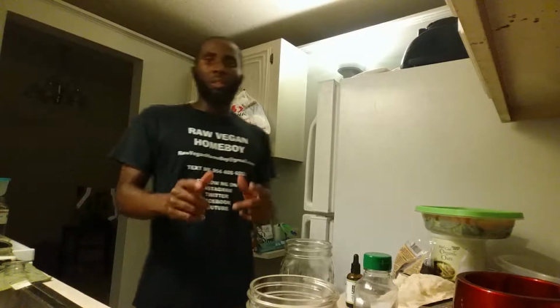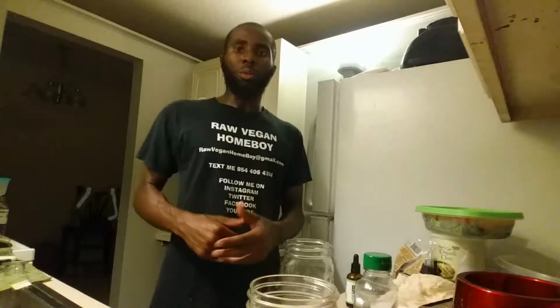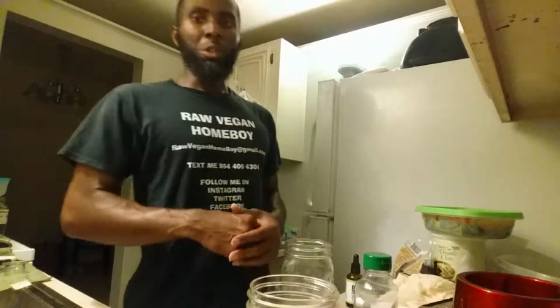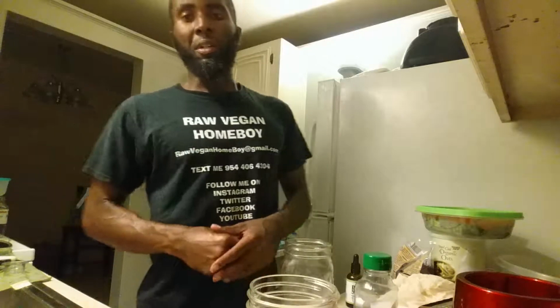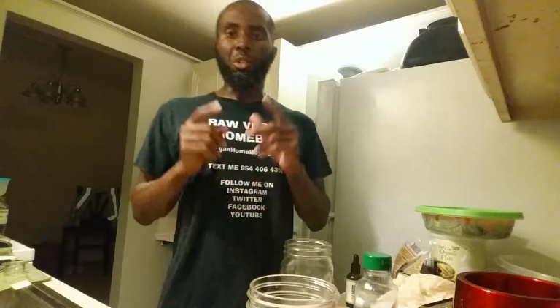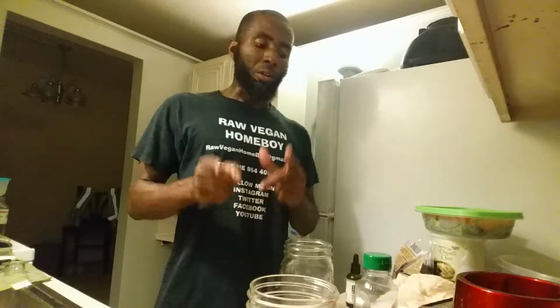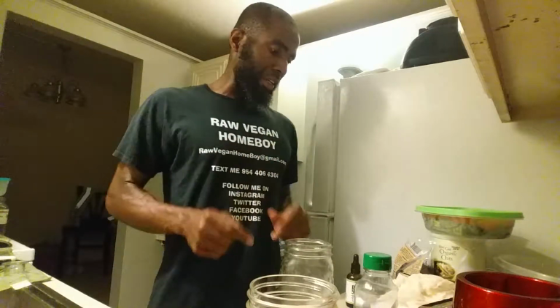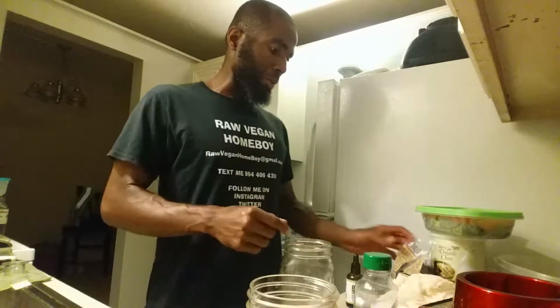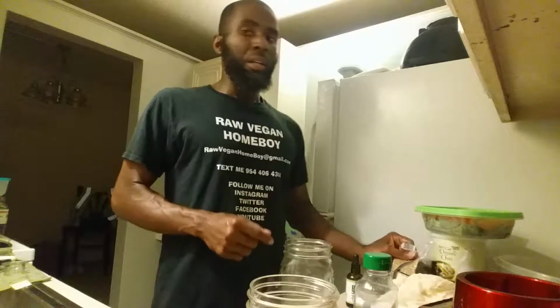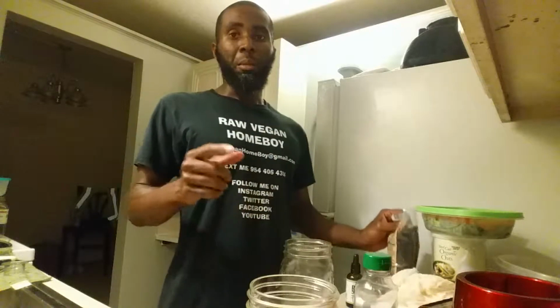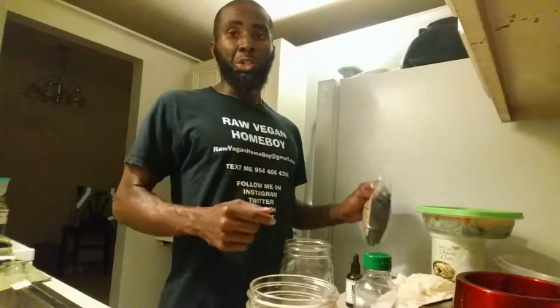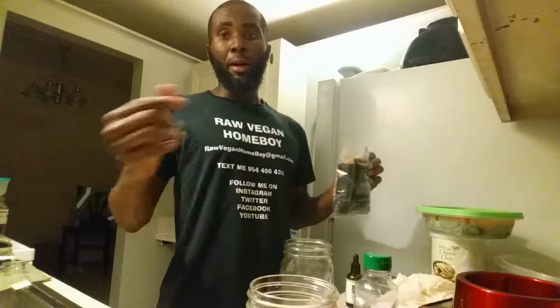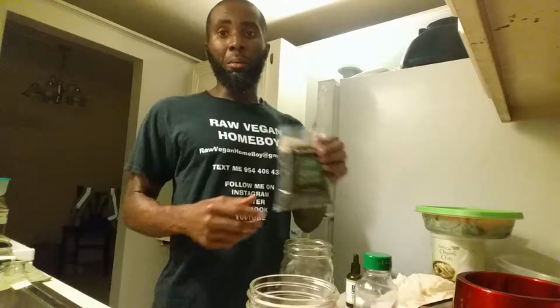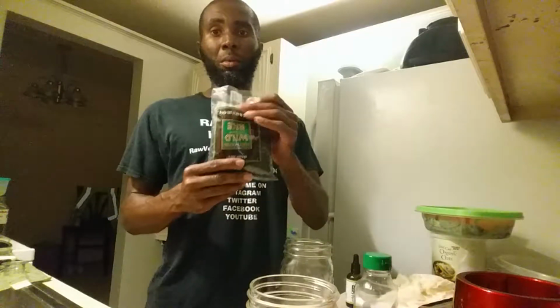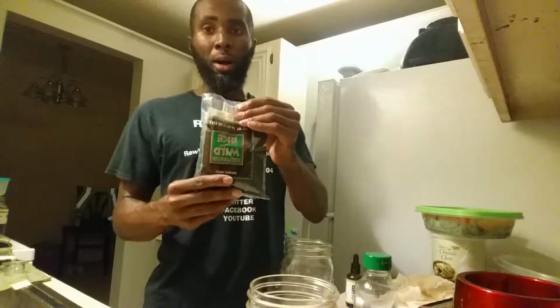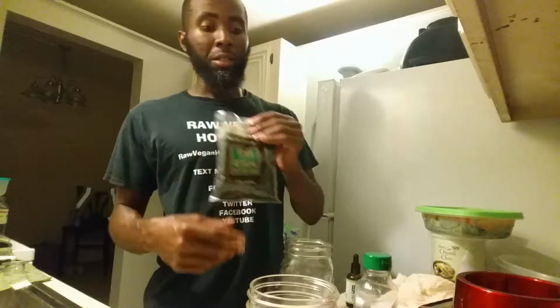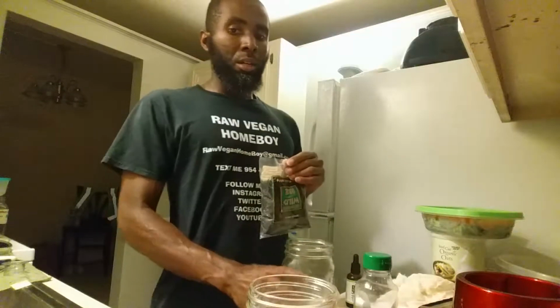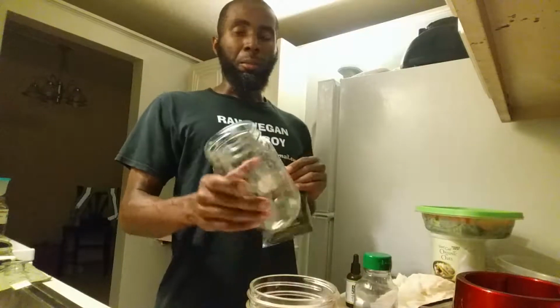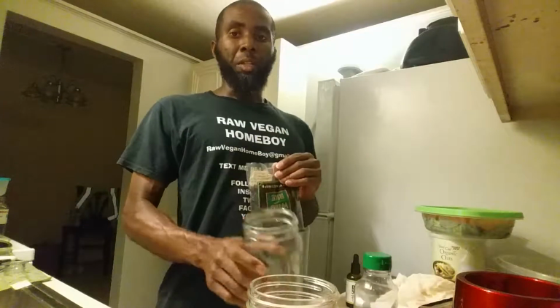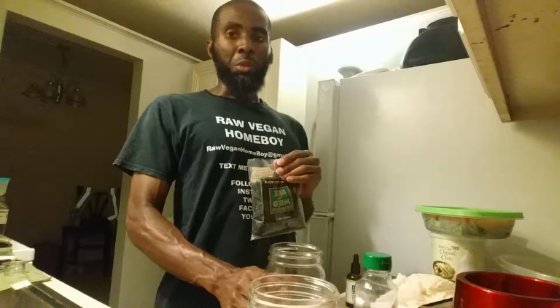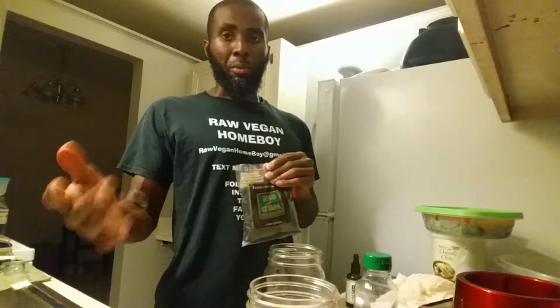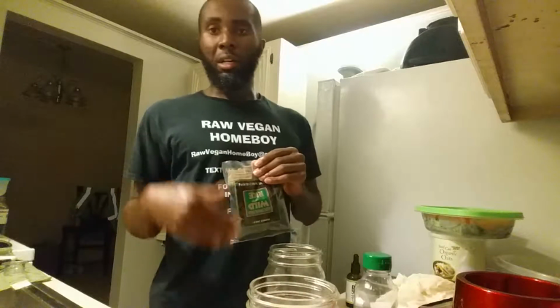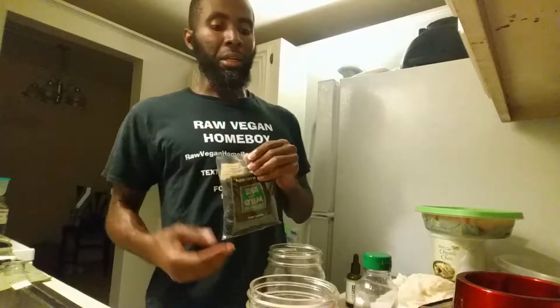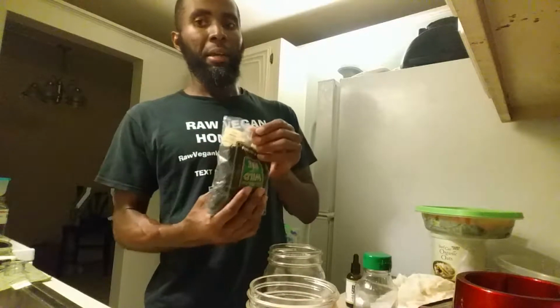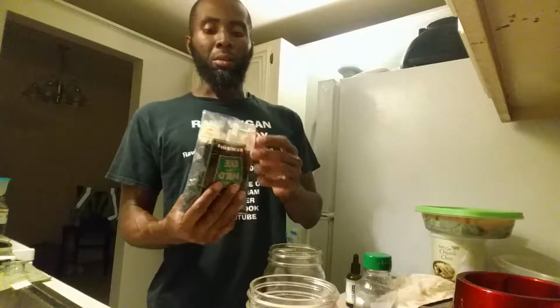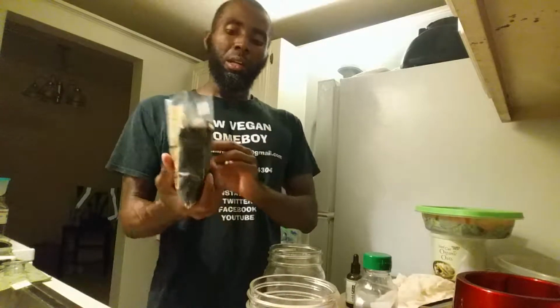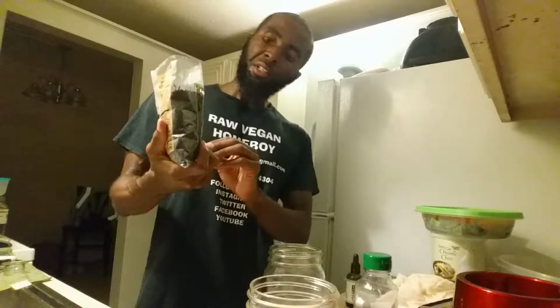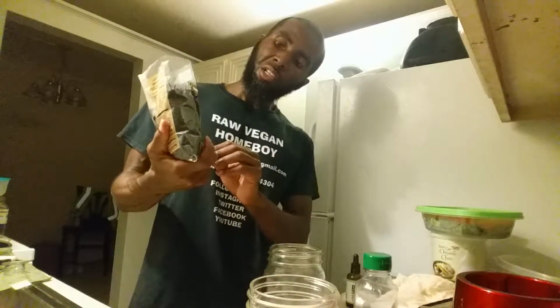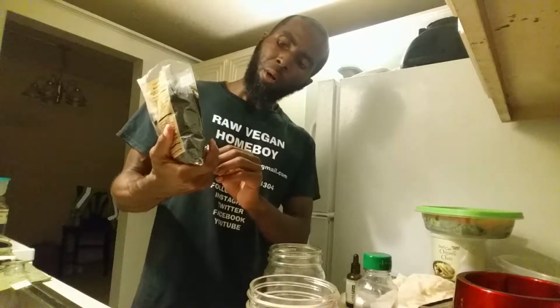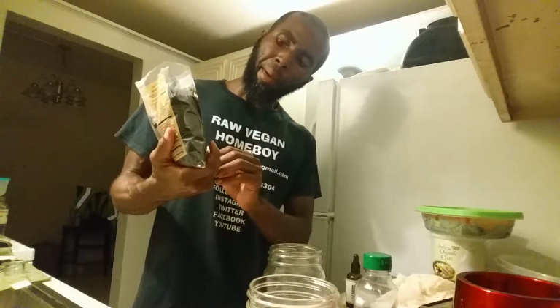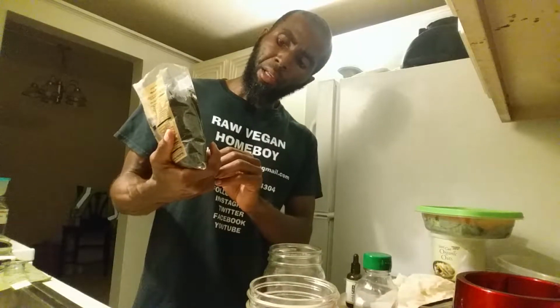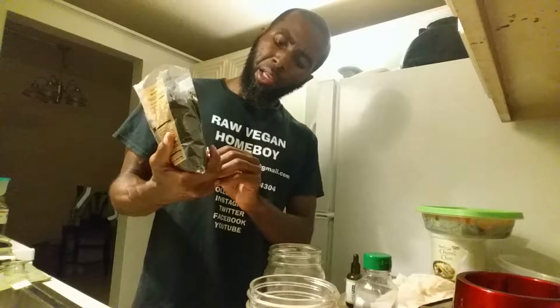What's good, what's poppin y'all, this is your raw vegan homeboy. Today I'm just gonna show you how to prep some wild rice, how to sprout it and everything like that. This is a one-pound bag.